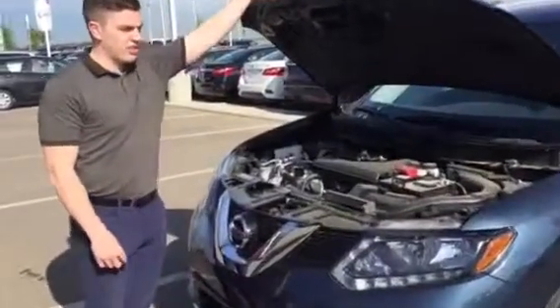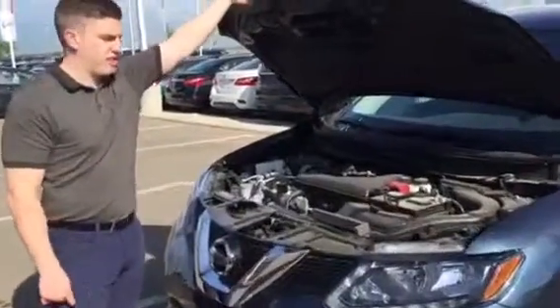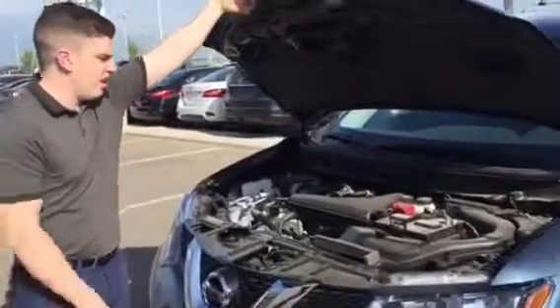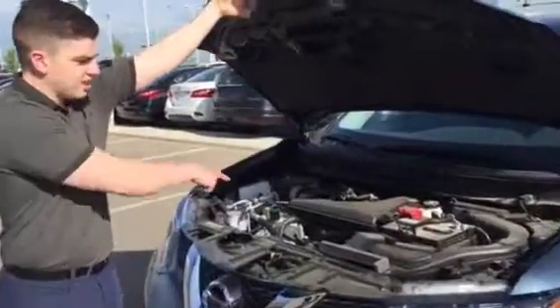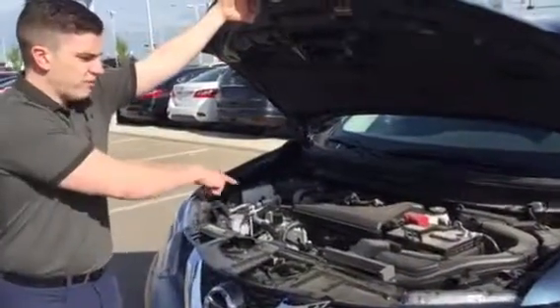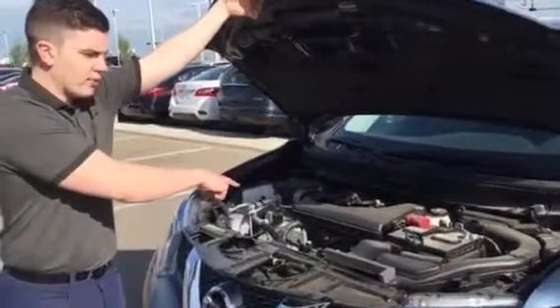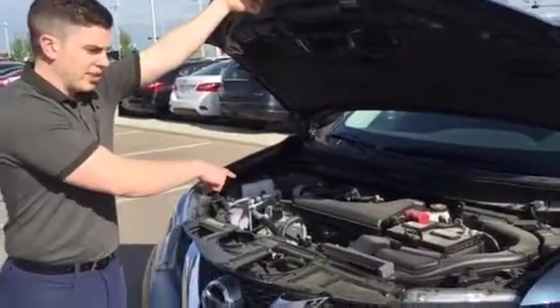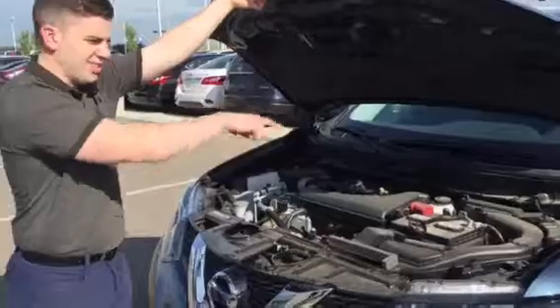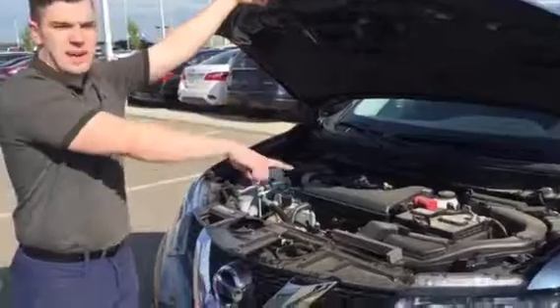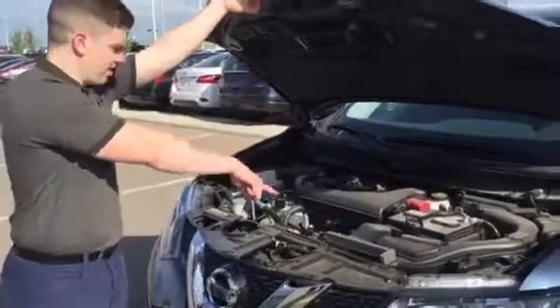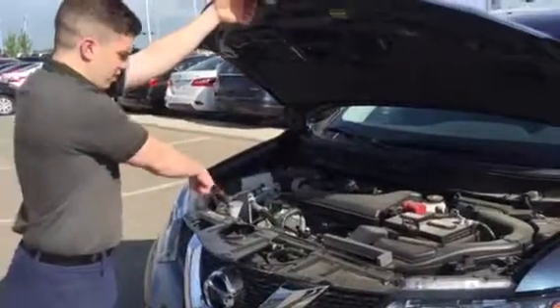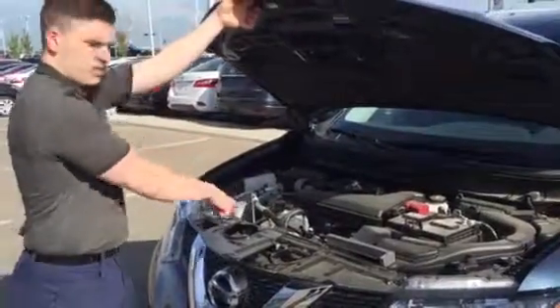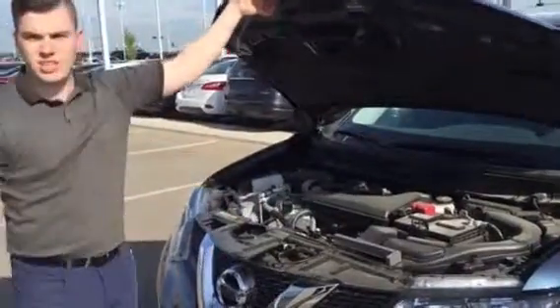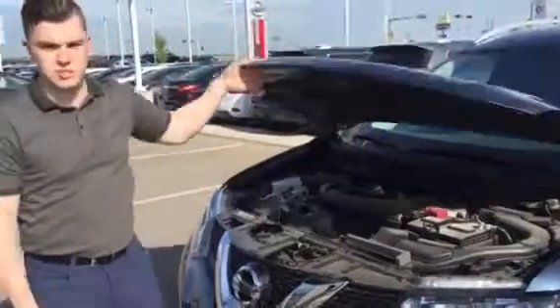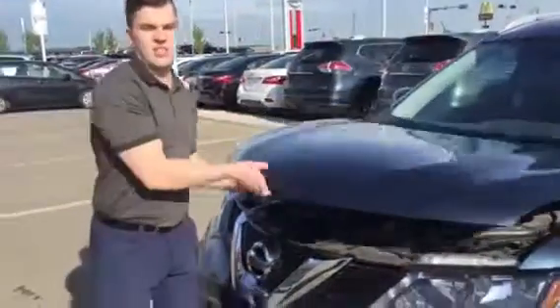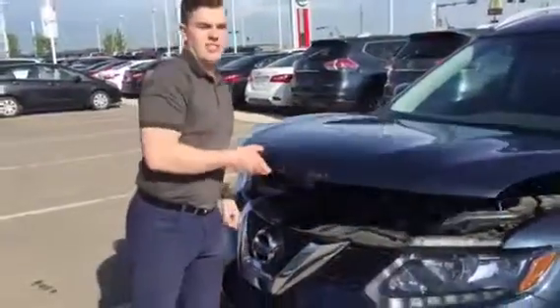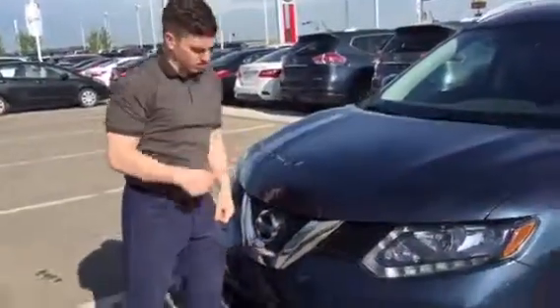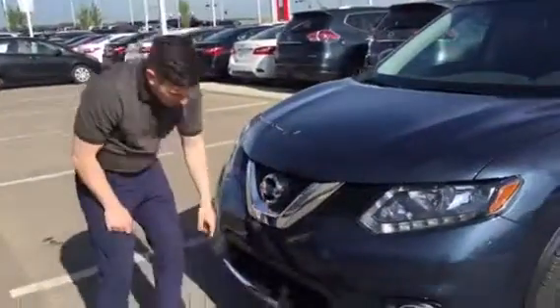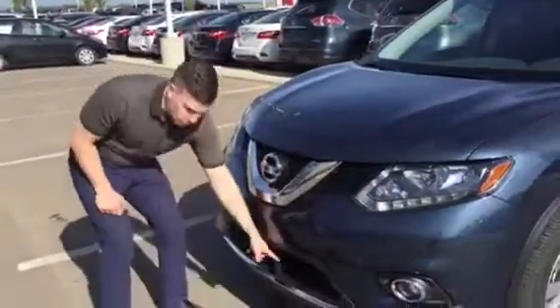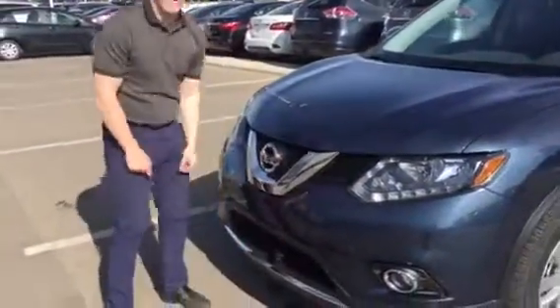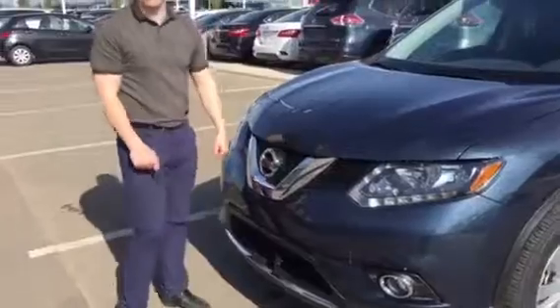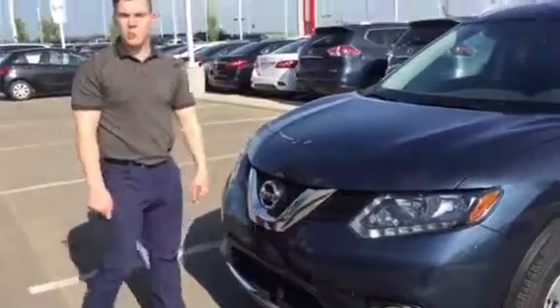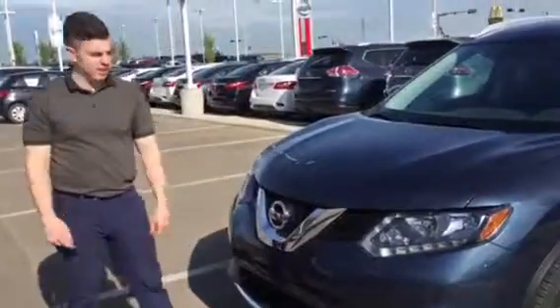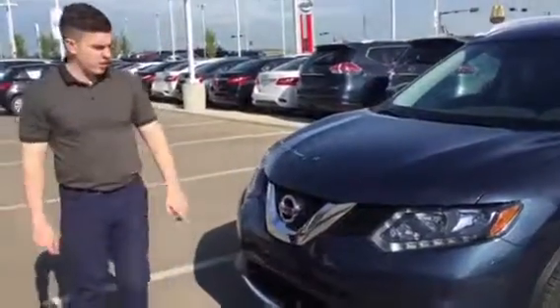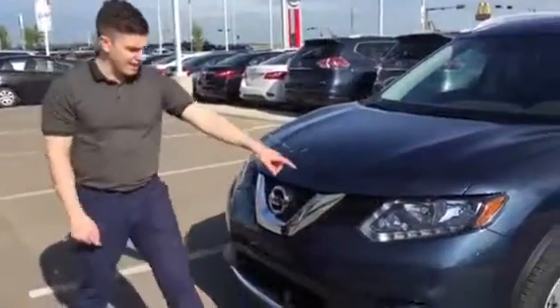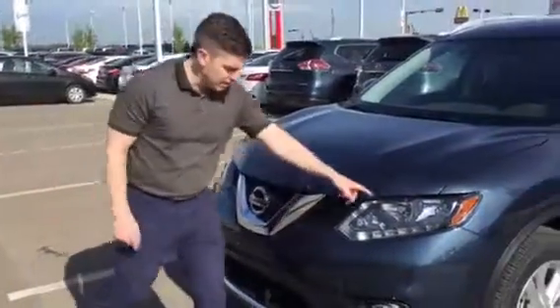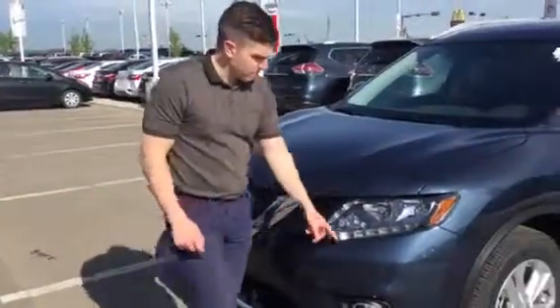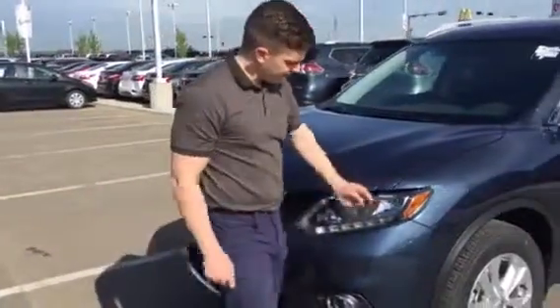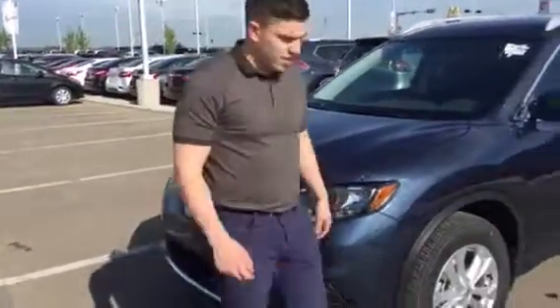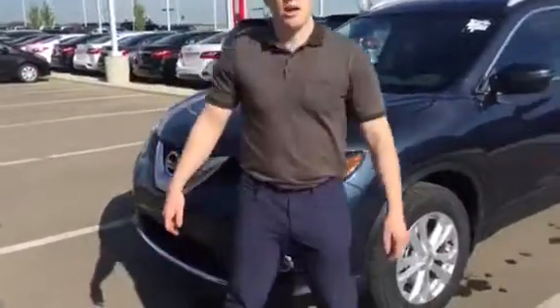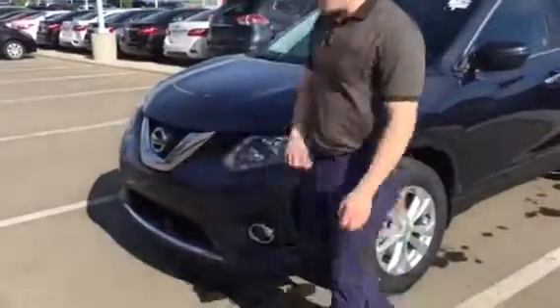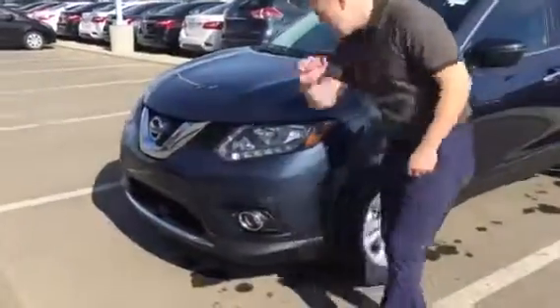So let's start underneath the hood. It's got a 2.5 liter four-cylinder engine. It's got a battery in it, window washer fluid, engine oil dipstick — all the essentials. We even have a factory installed block heater underneath the LED lights protected by Lexane.